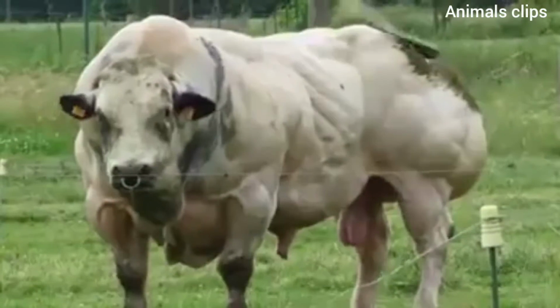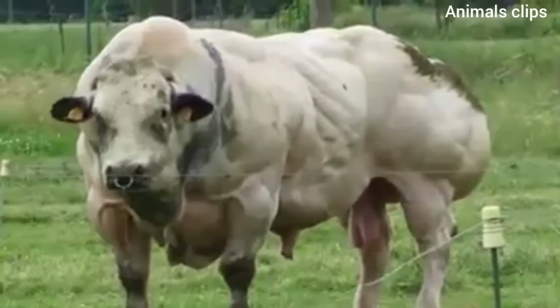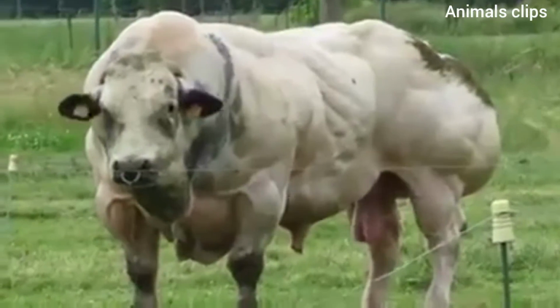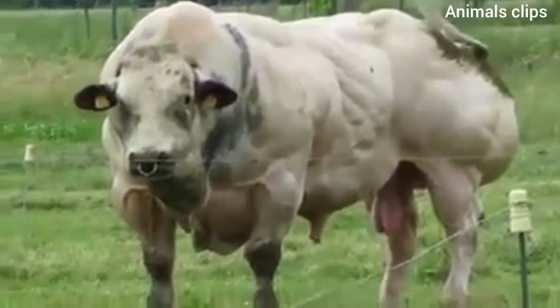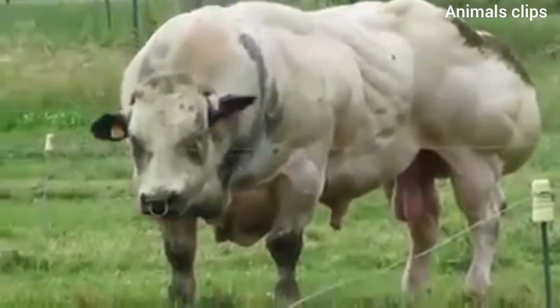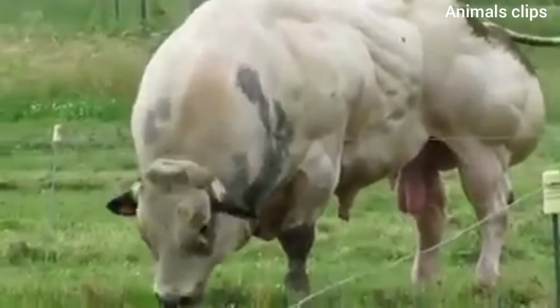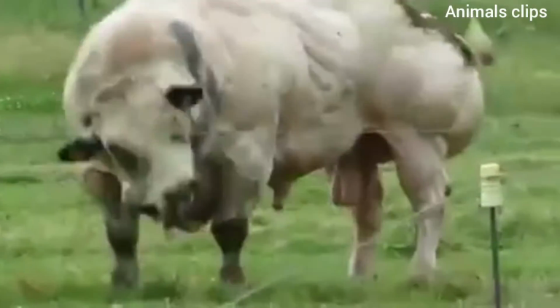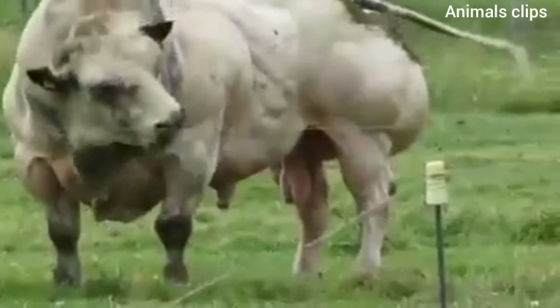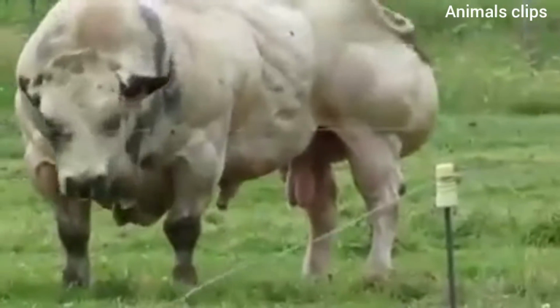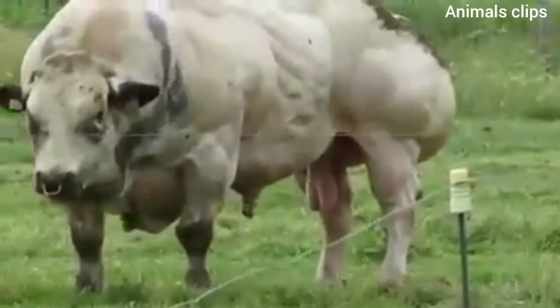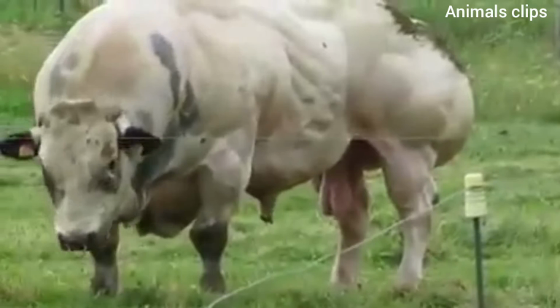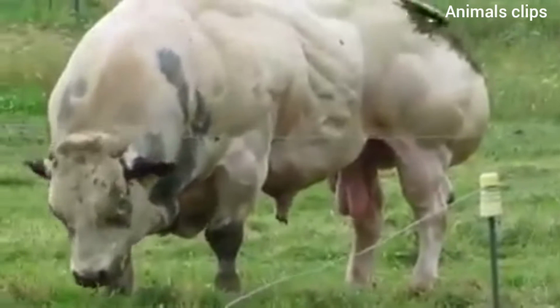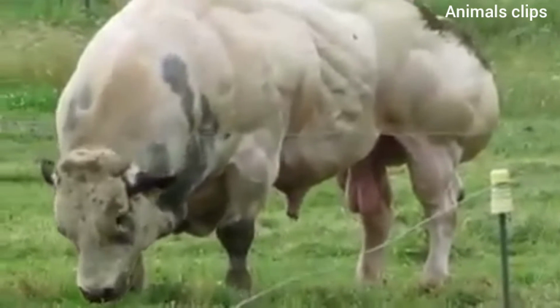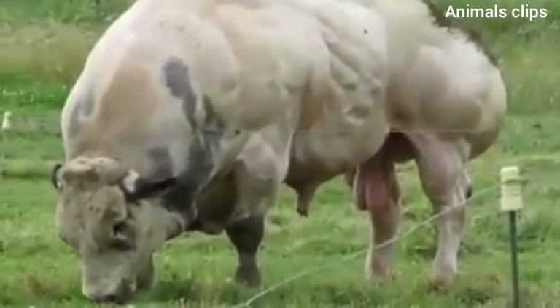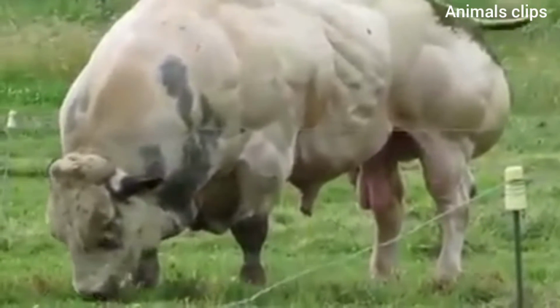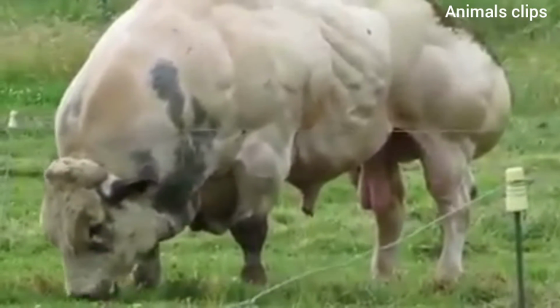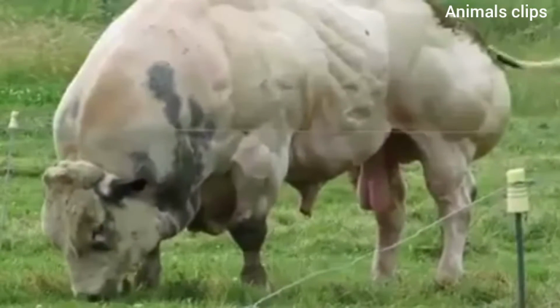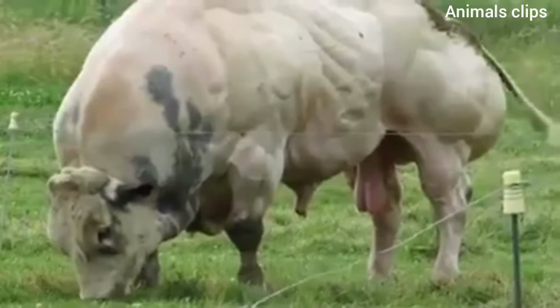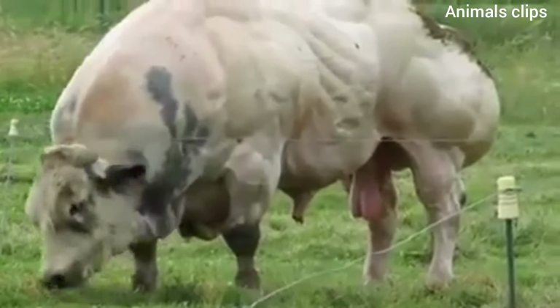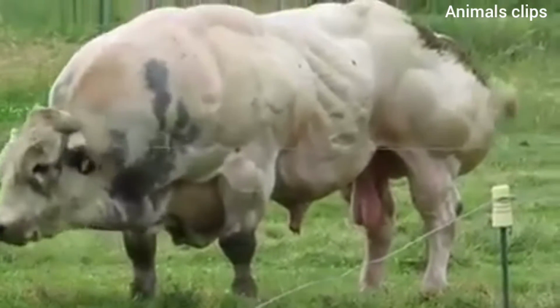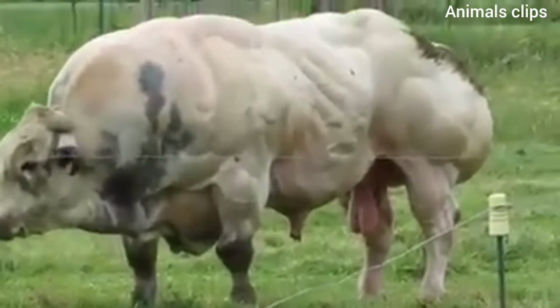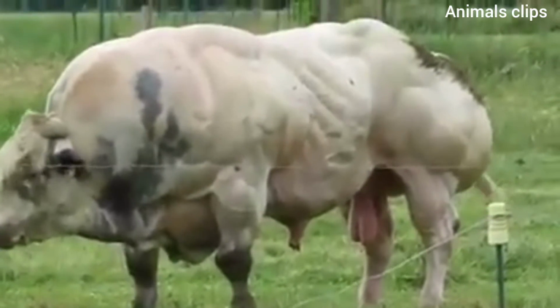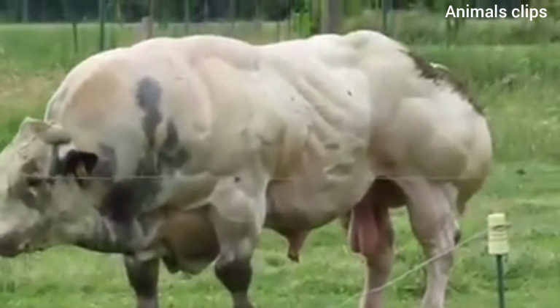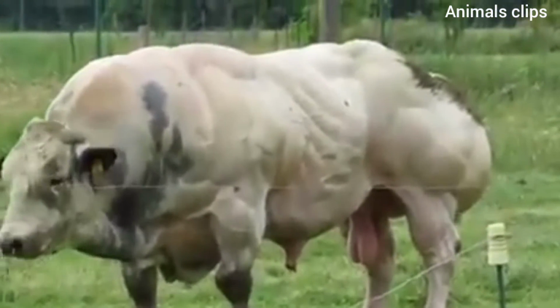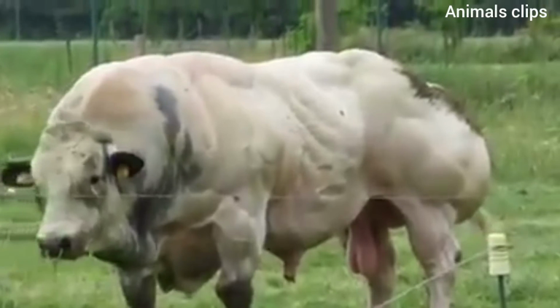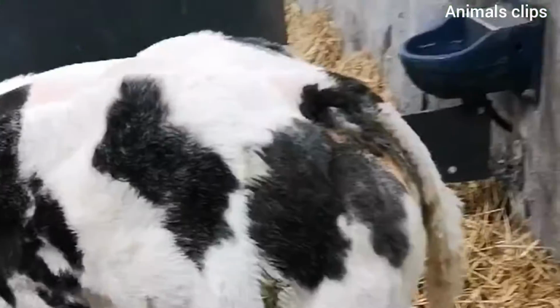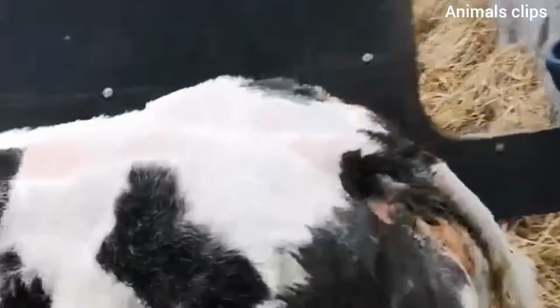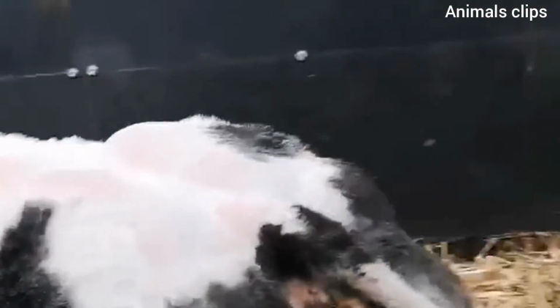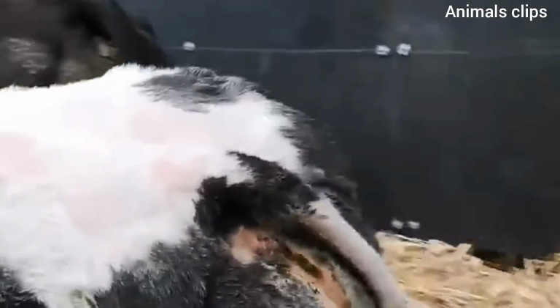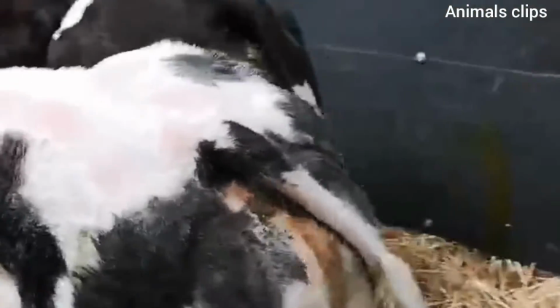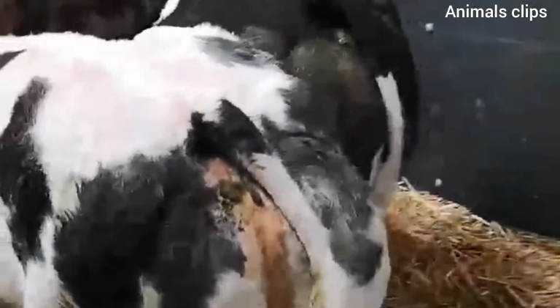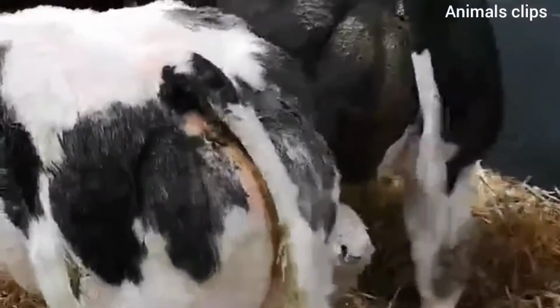While I'm not sure that Belgian blues, or Piedmontese cattle, are double muscled because they actually have double the muscle fibers in their muscles, it does mean that they become very muscular, and also very lean.